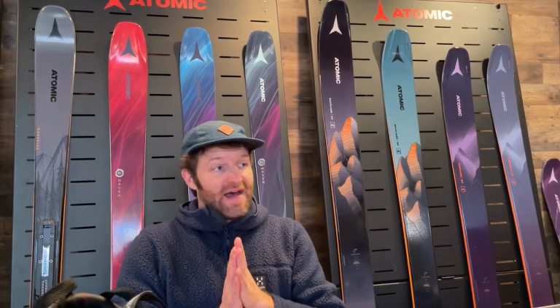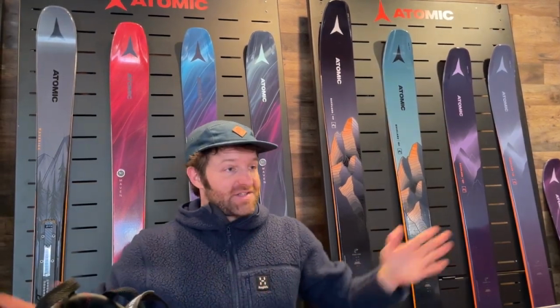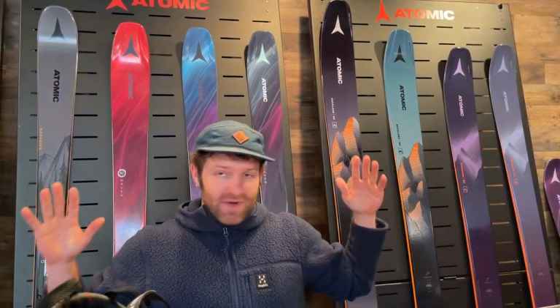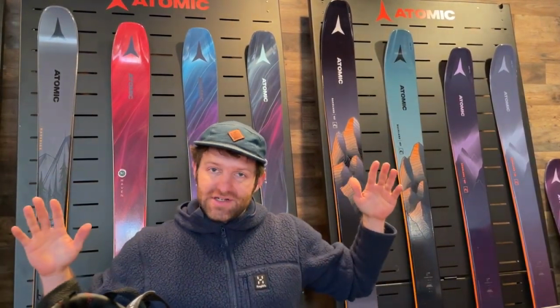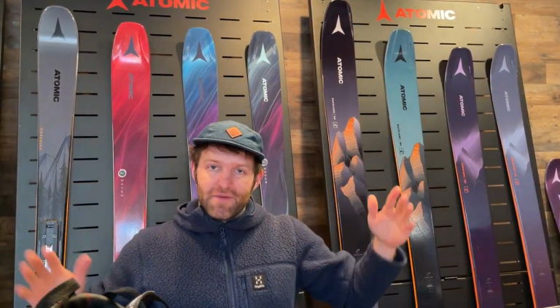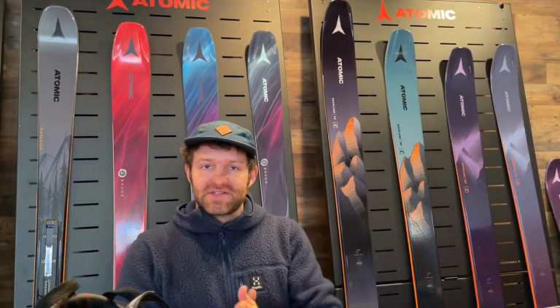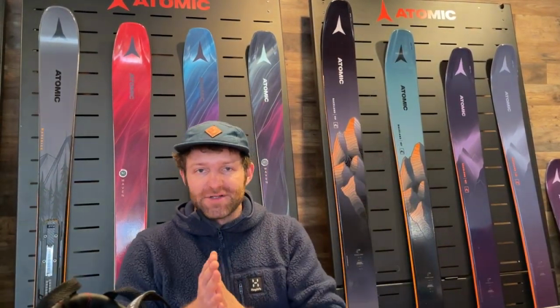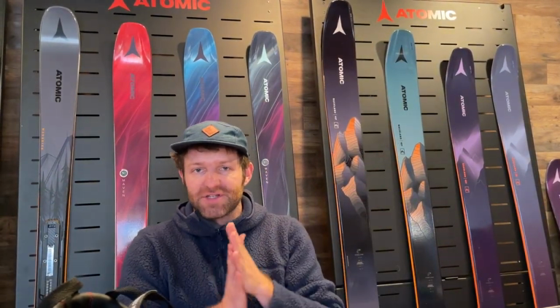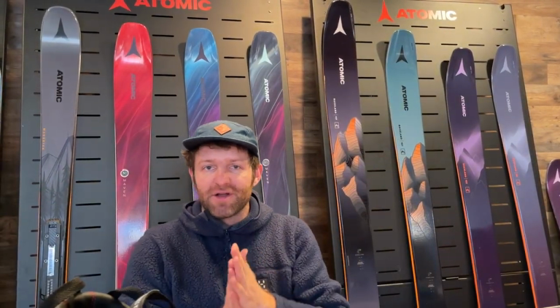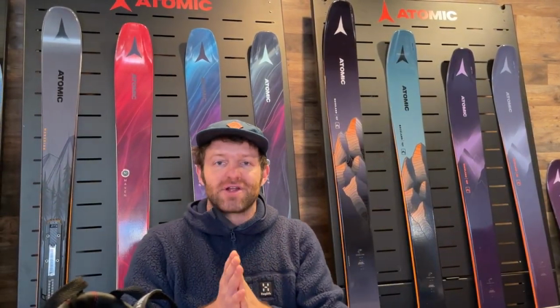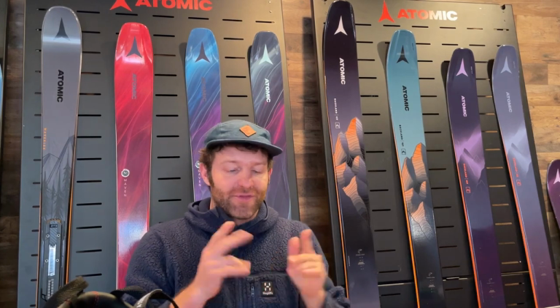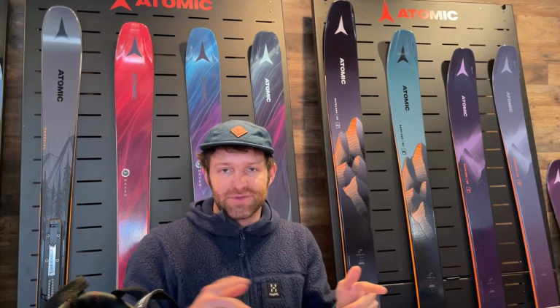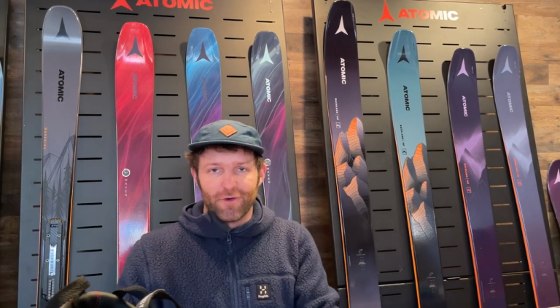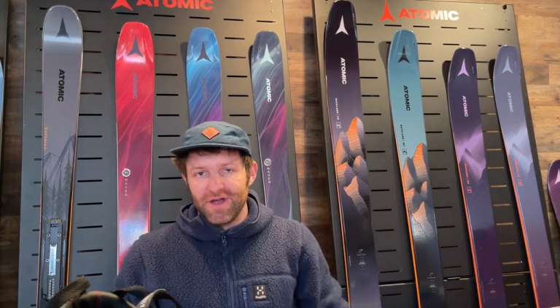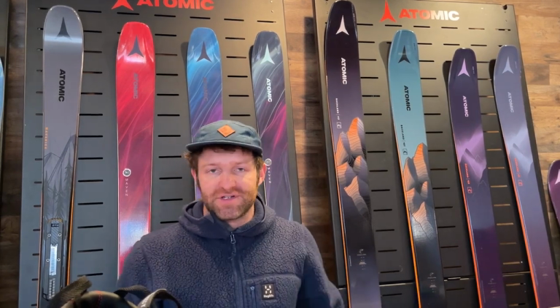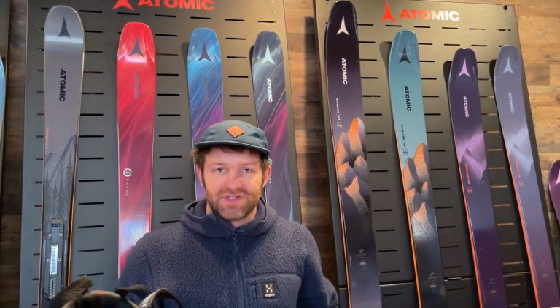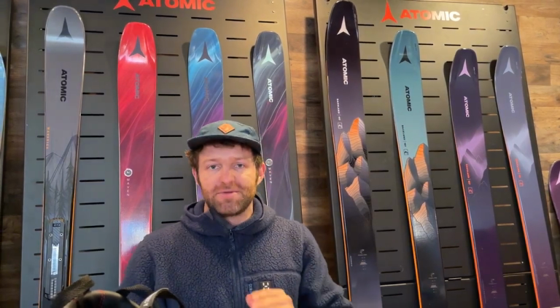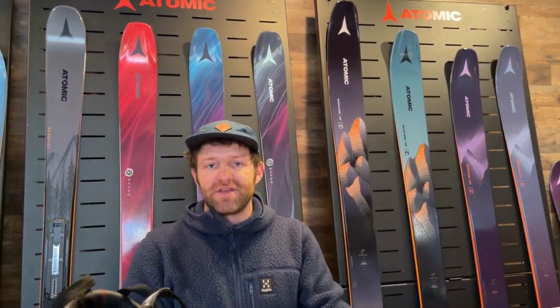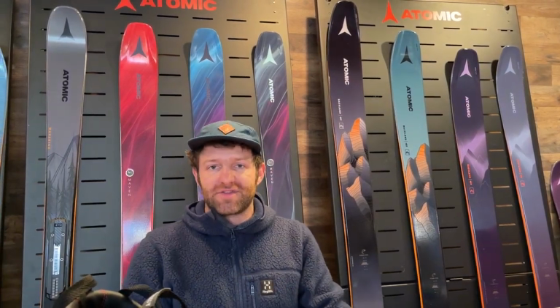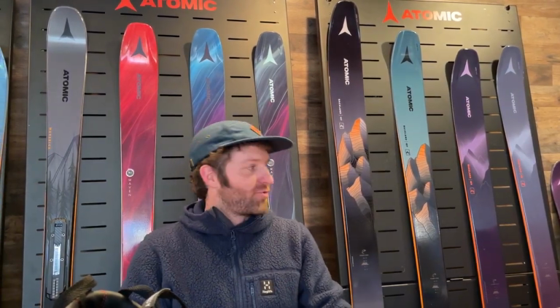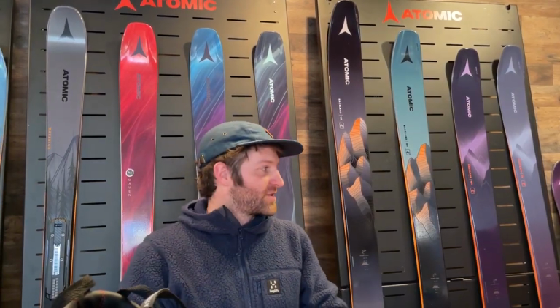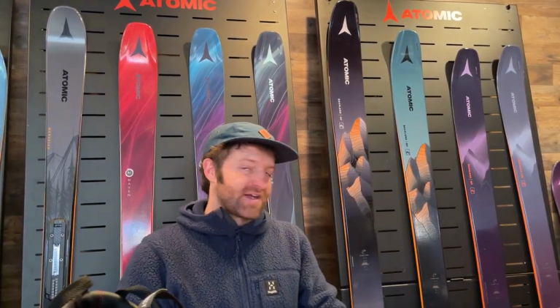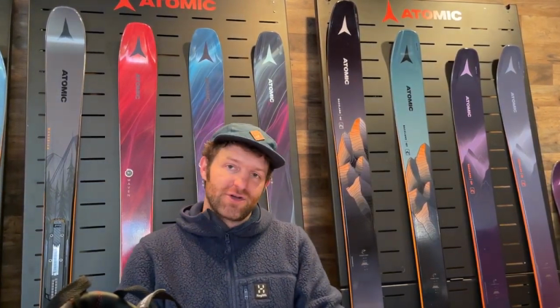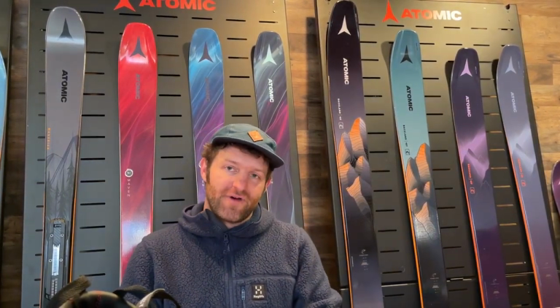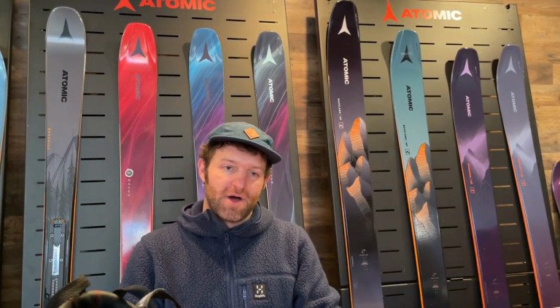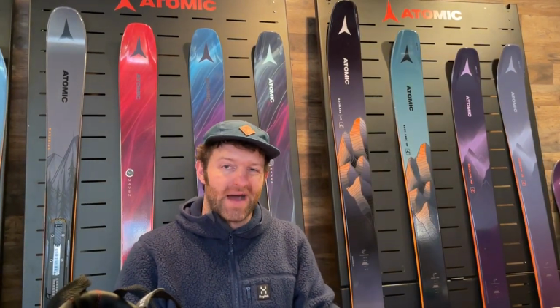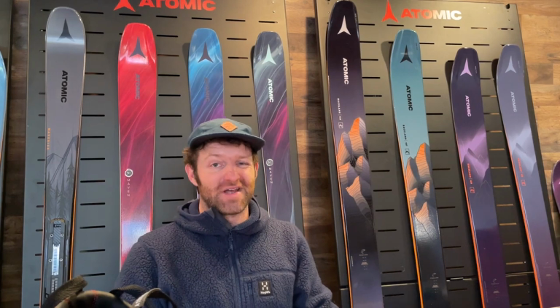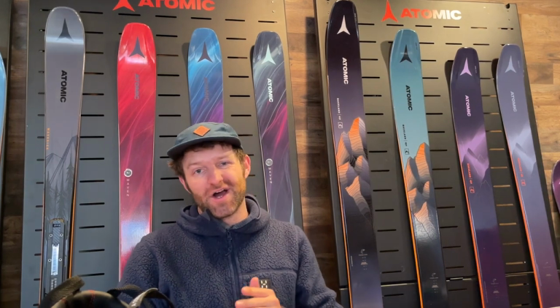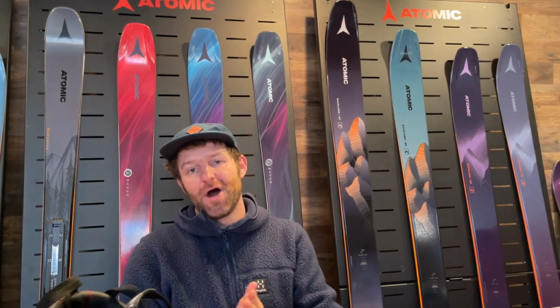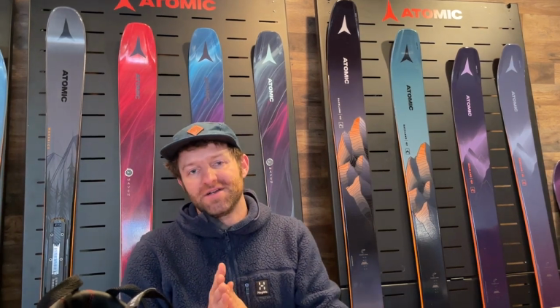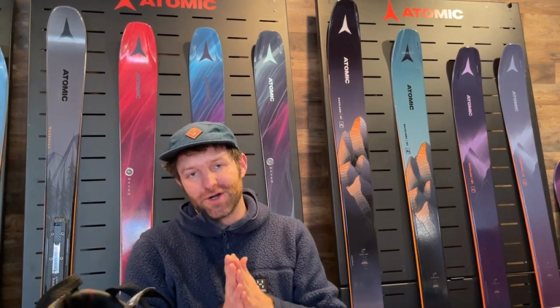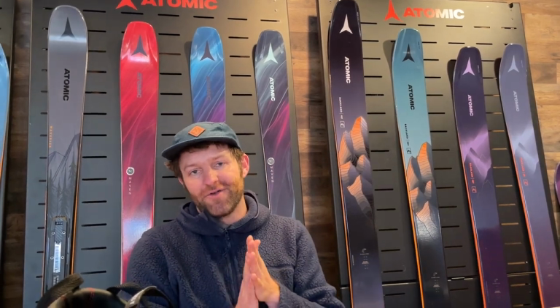That's the situation on the big standouts from Atomic for 2023-24. We're stoked to talk to you about these products for next year. You can find them on Powder7.com starting in the fall.